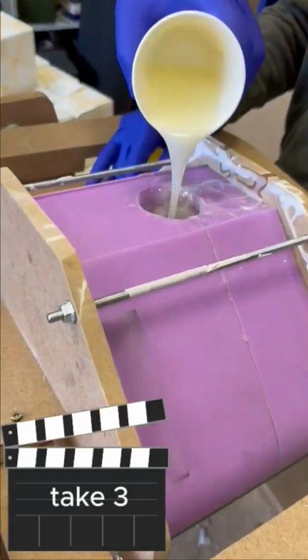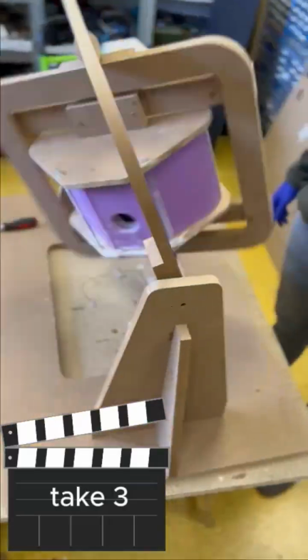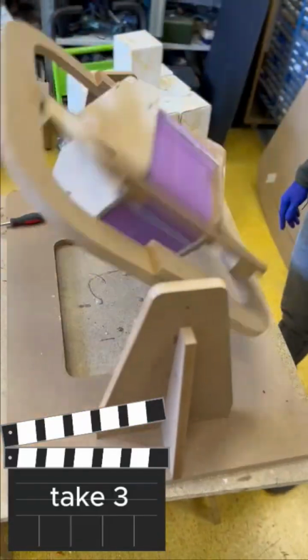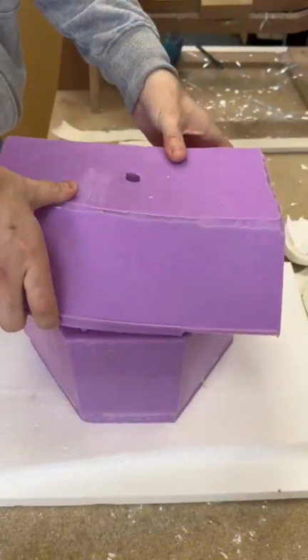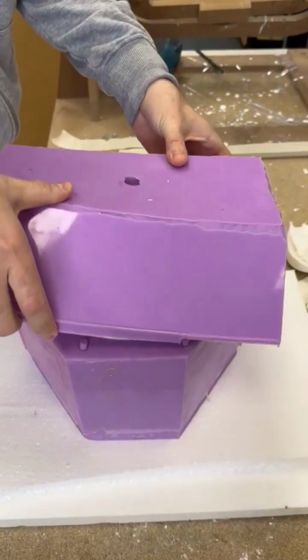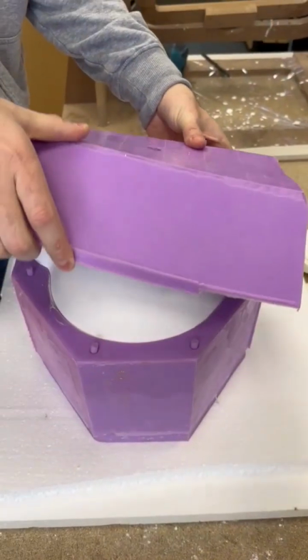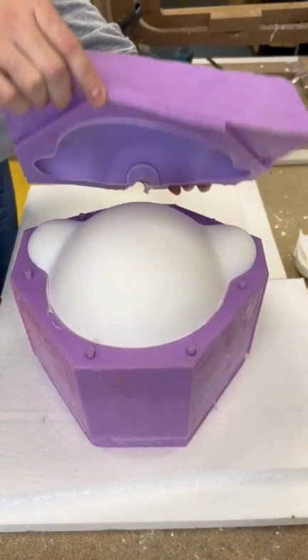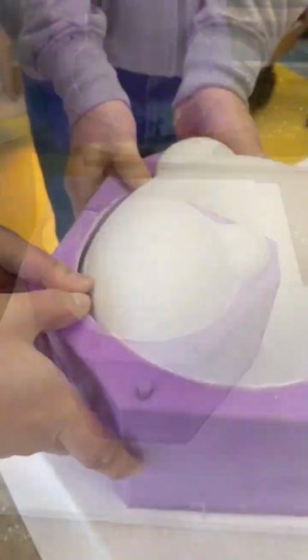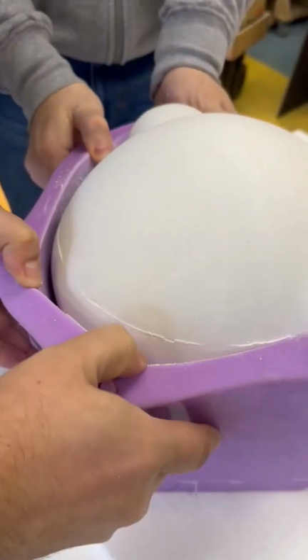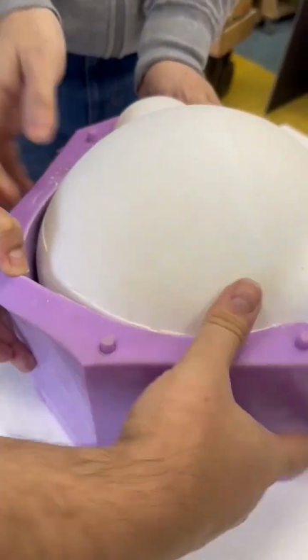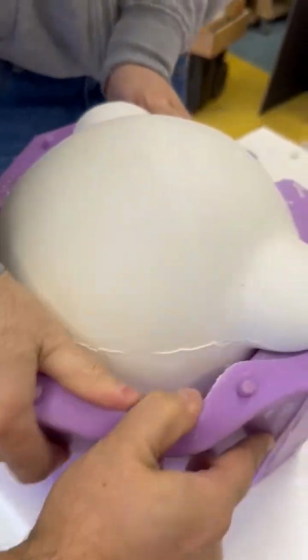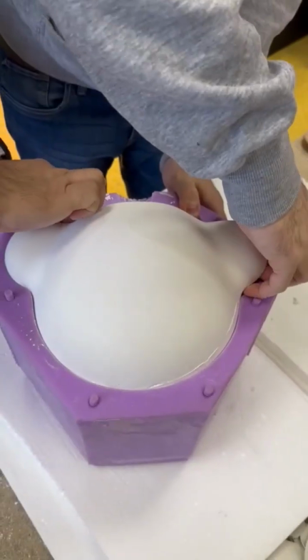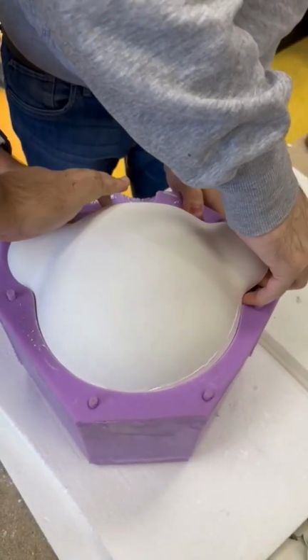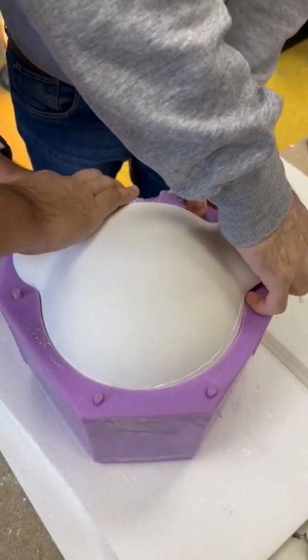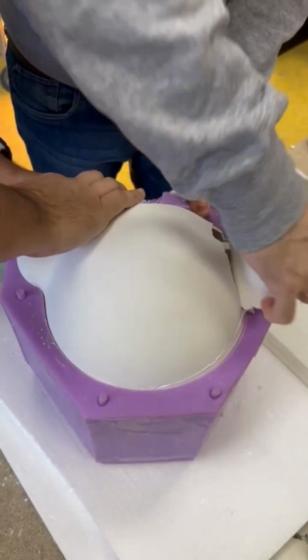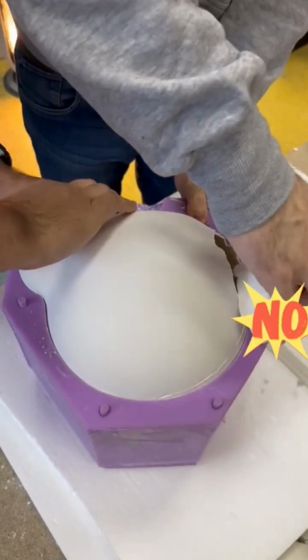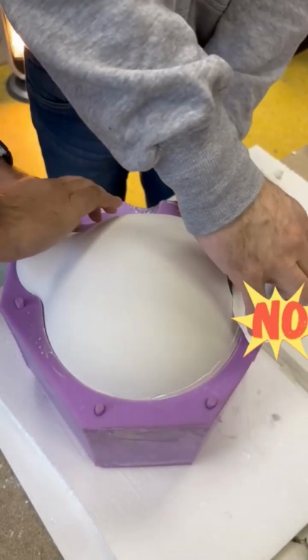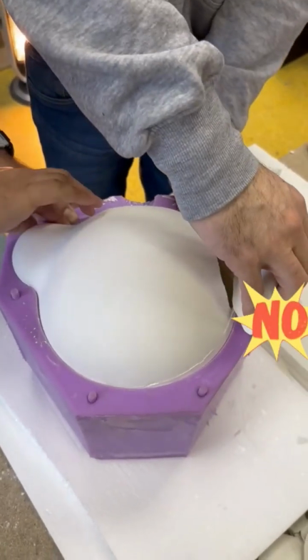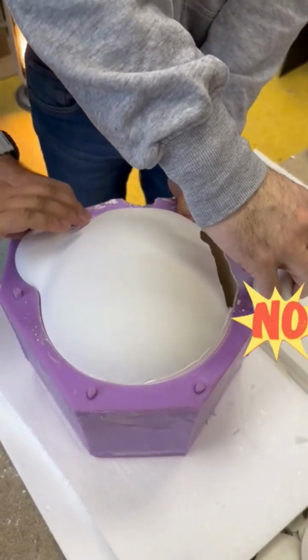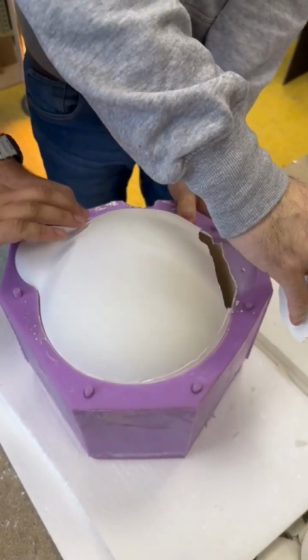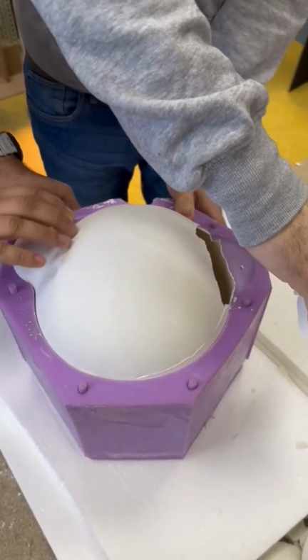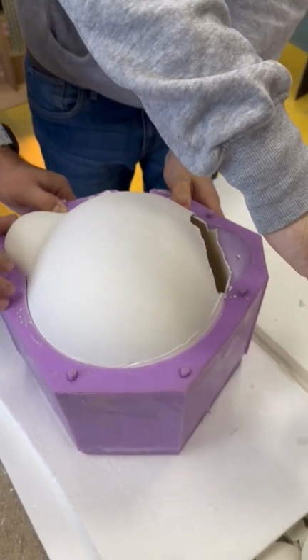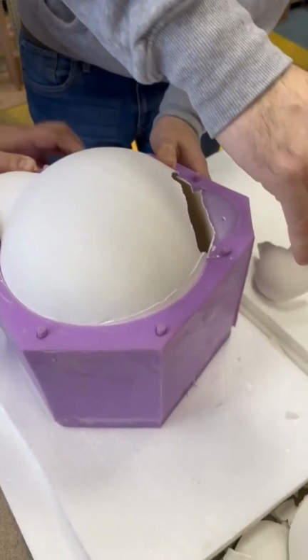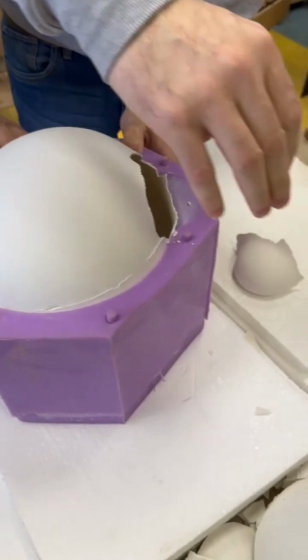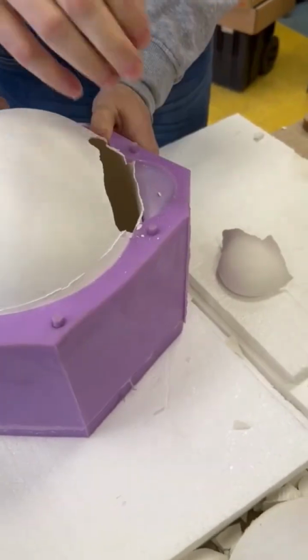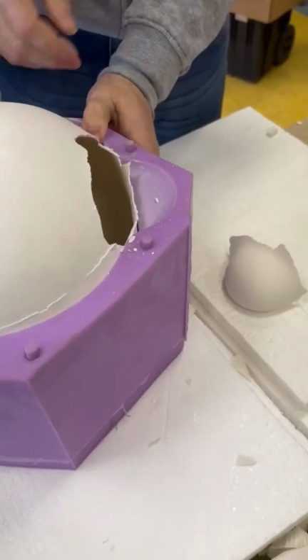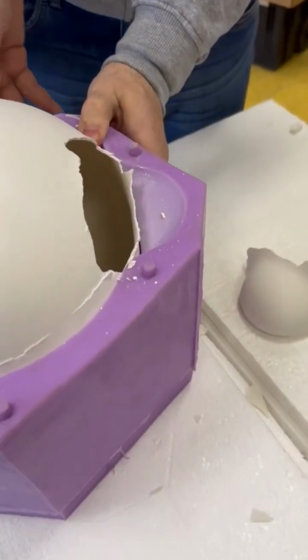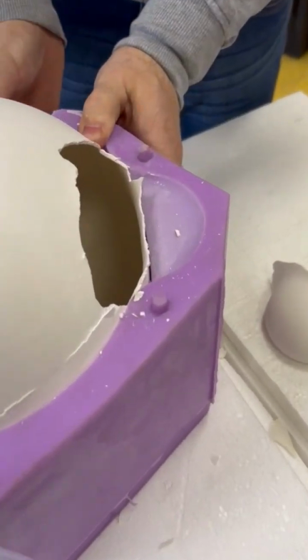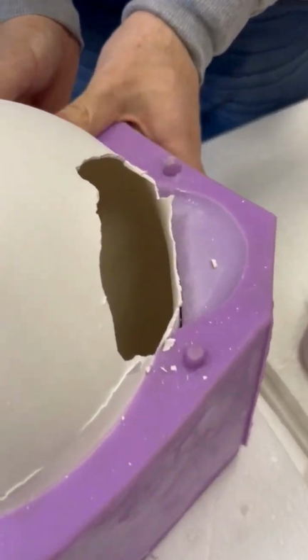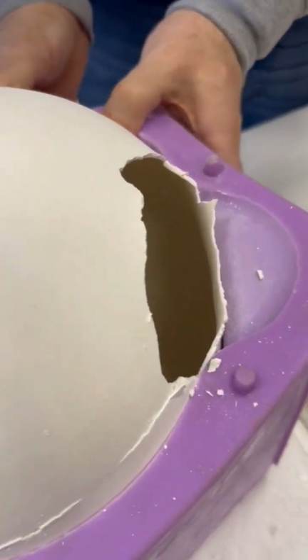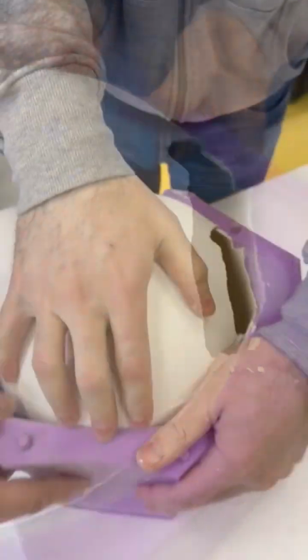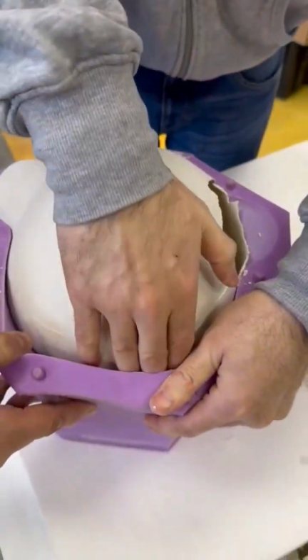Take three. This time, we added two layers of liquid marble and let it set for 24 hours. The third attempt failed once more, but the object was significantly more compact and resilient.